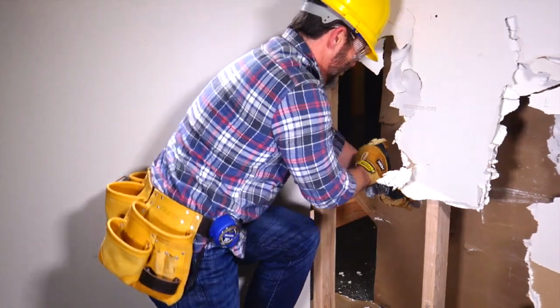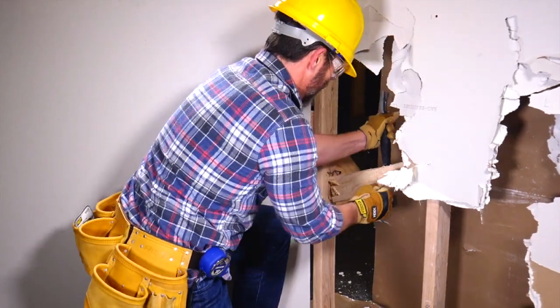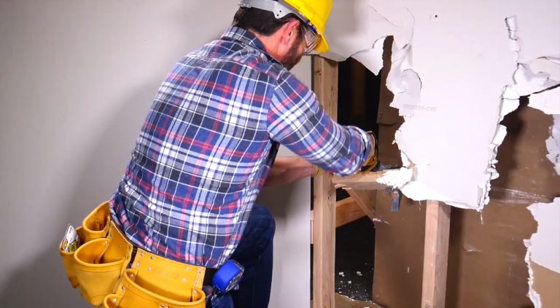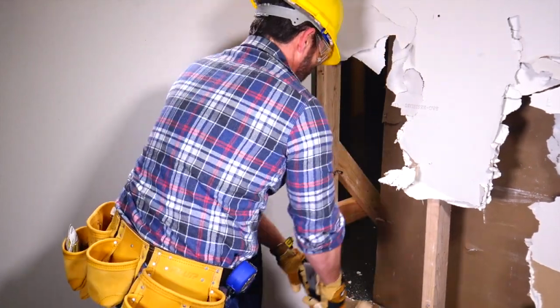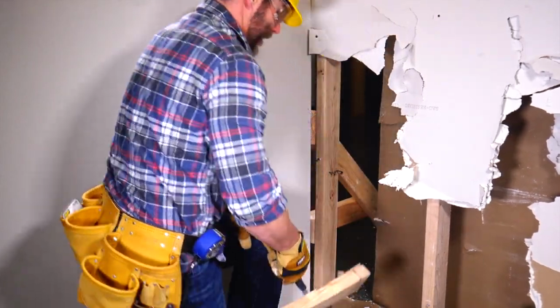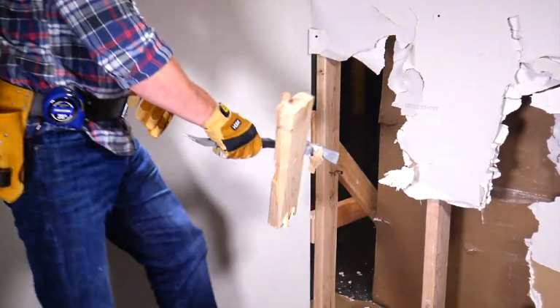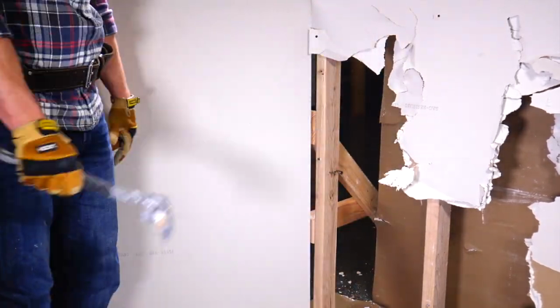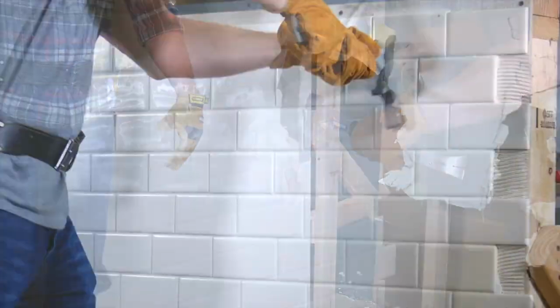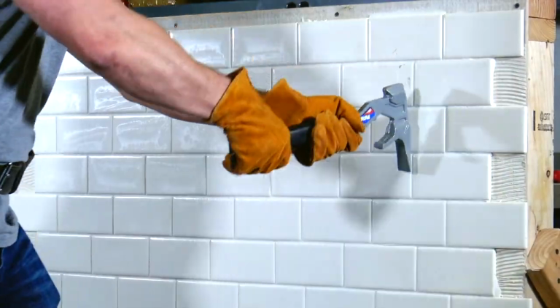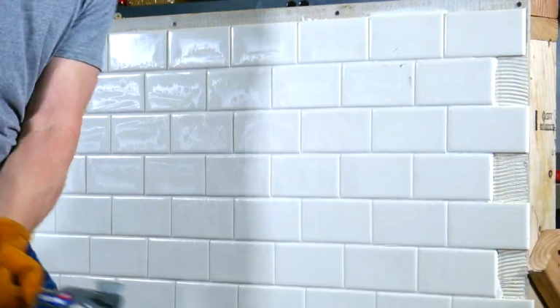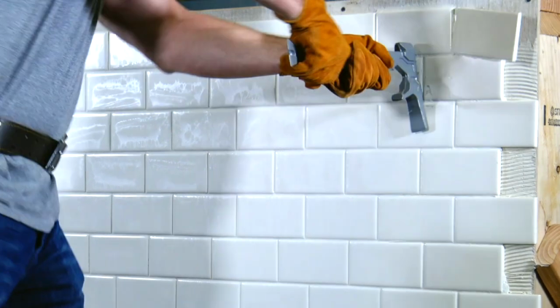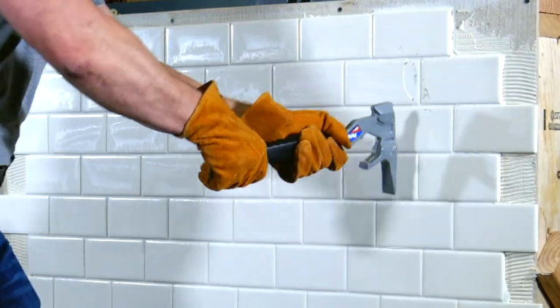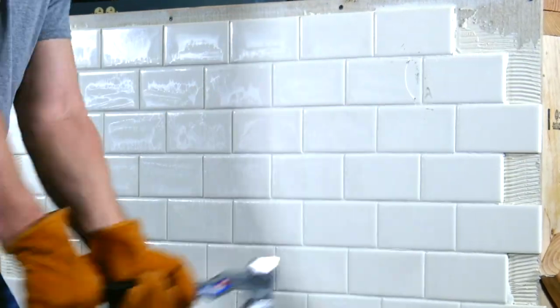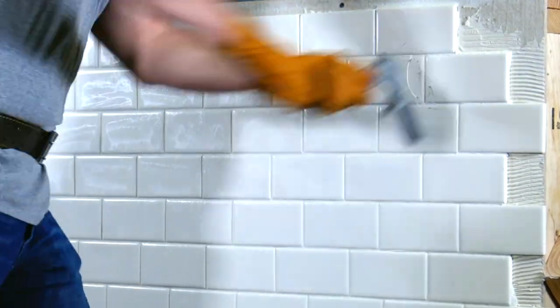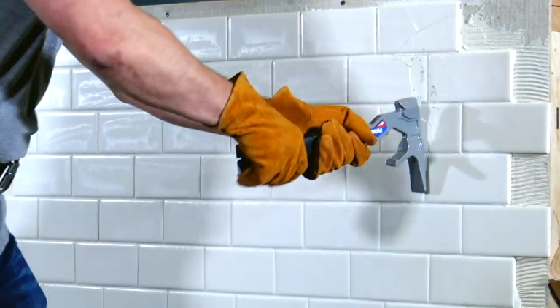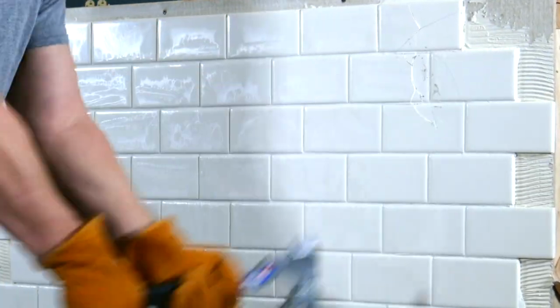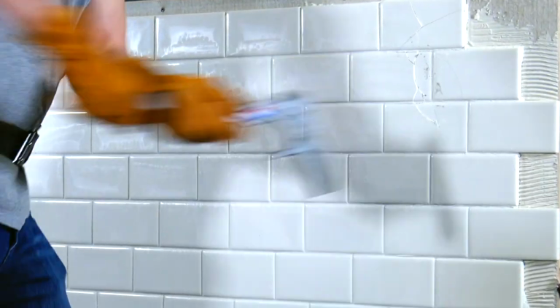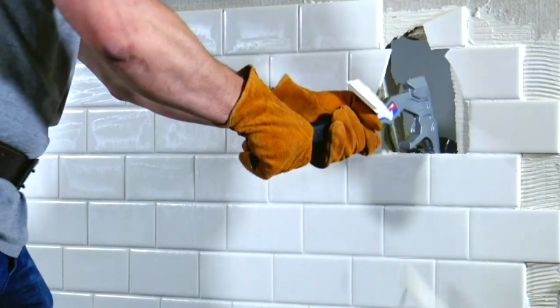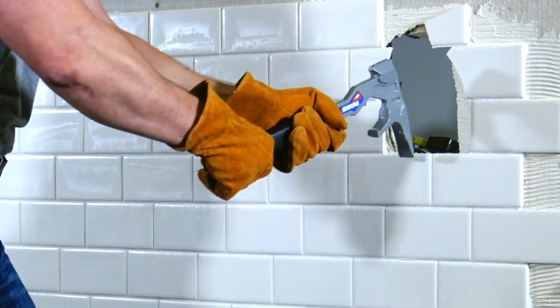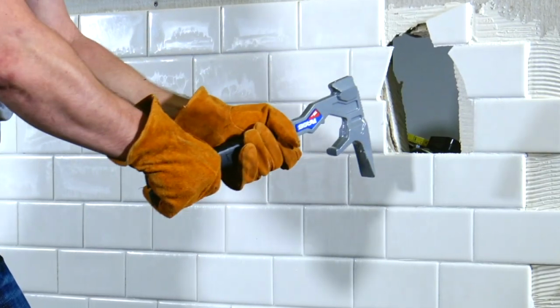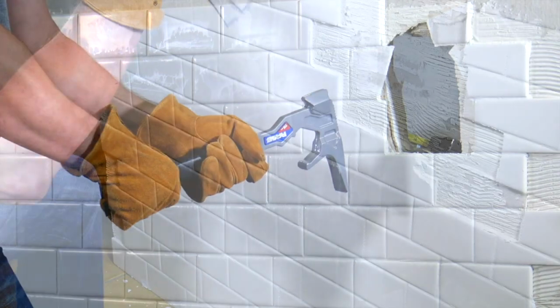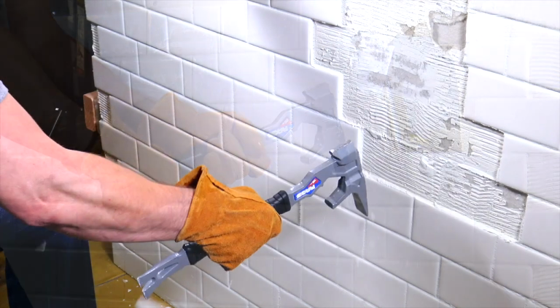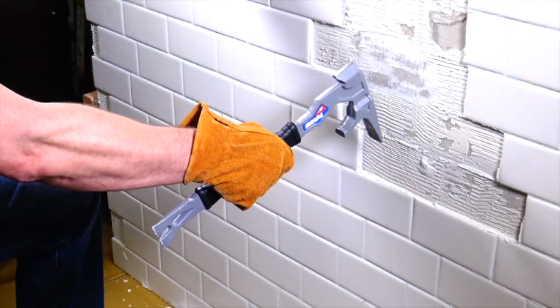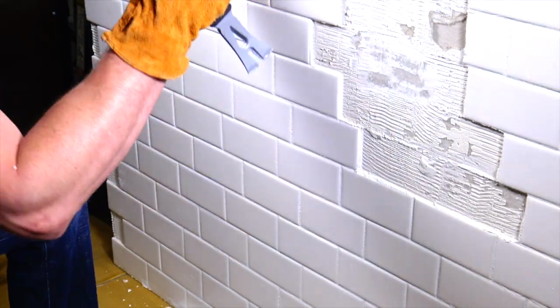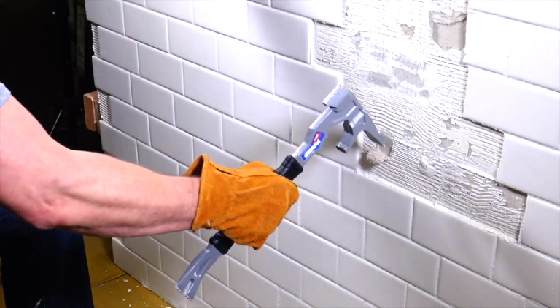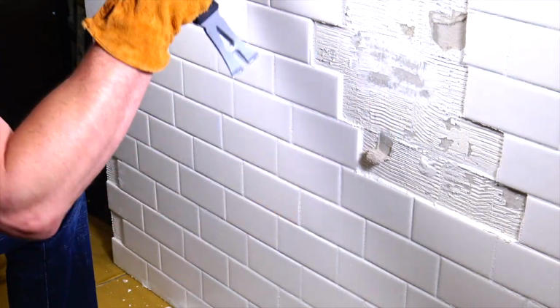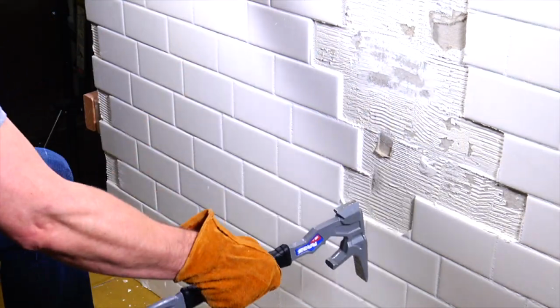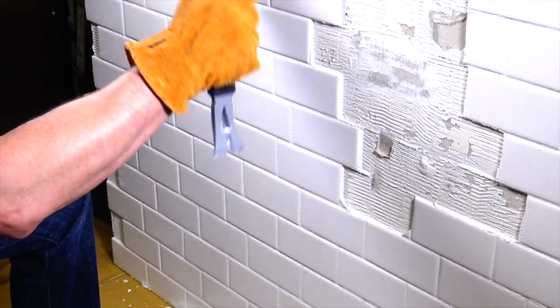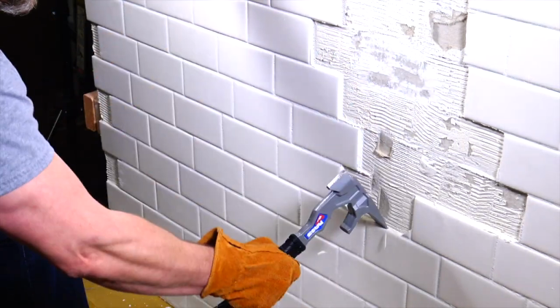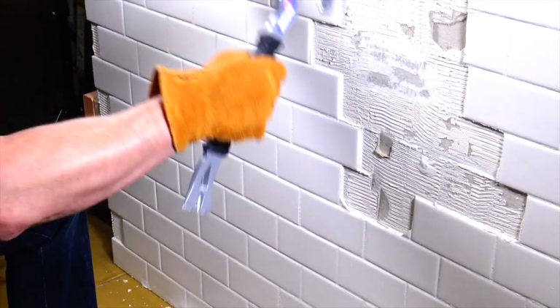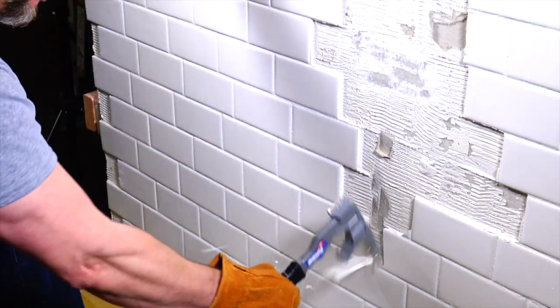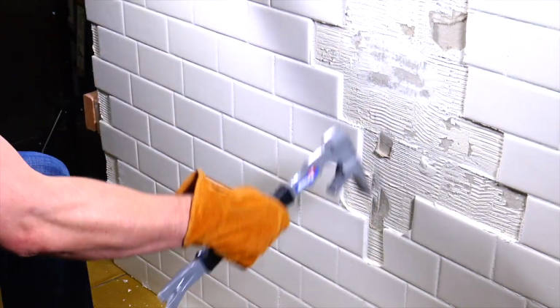Hold the Rage and feel the balance and heft. At just two and a half pounds, the Rage features strategic weight placement to multiply impact force at the point of contact. Translation: with each swing you'll generate maximum results with minimum effort.